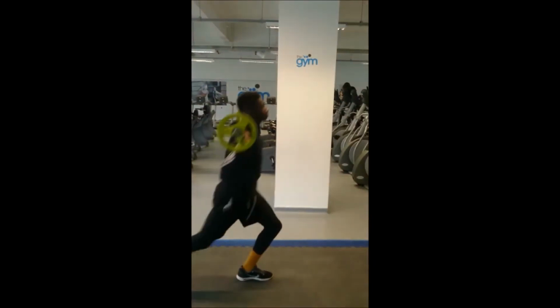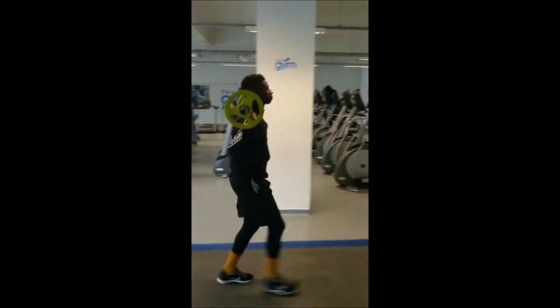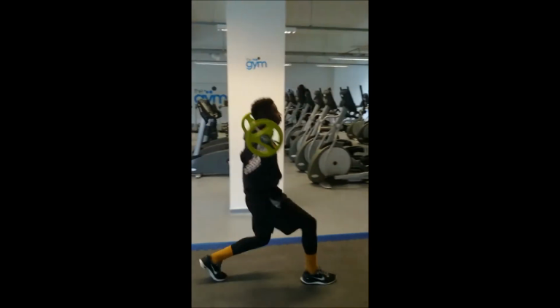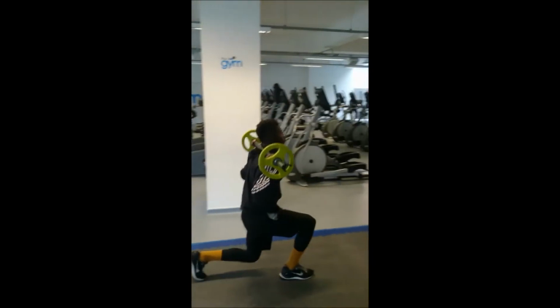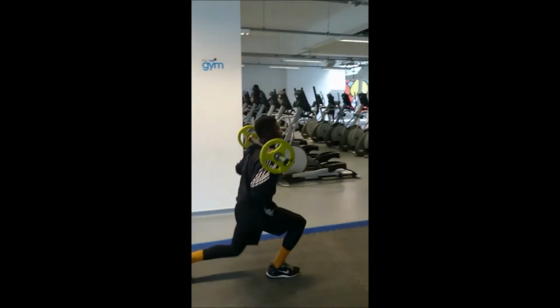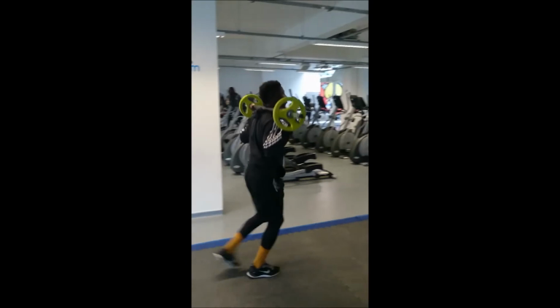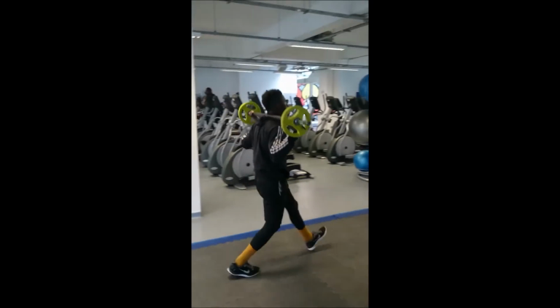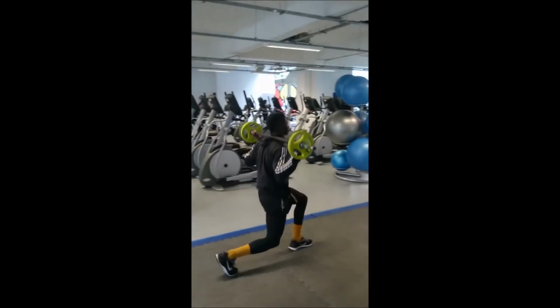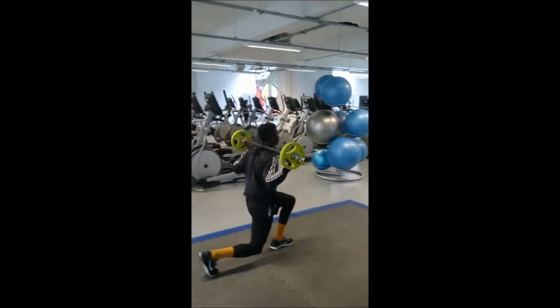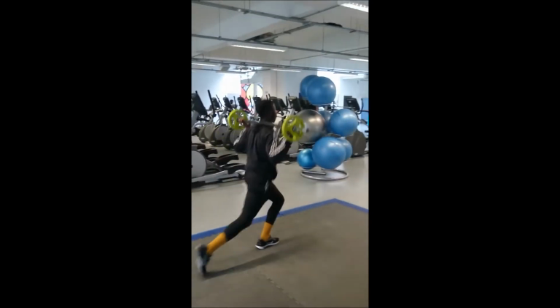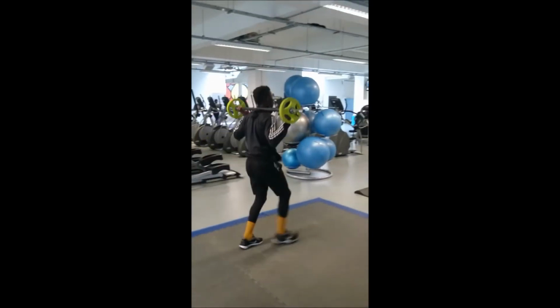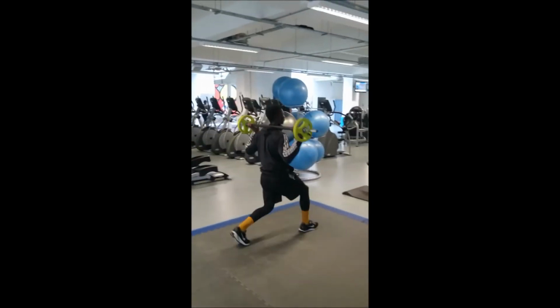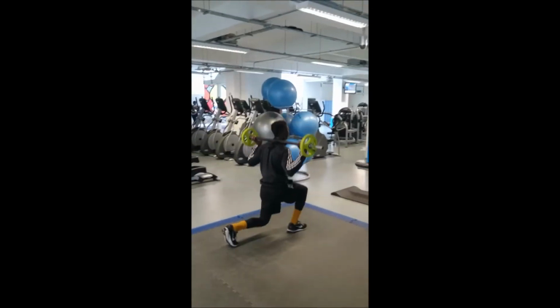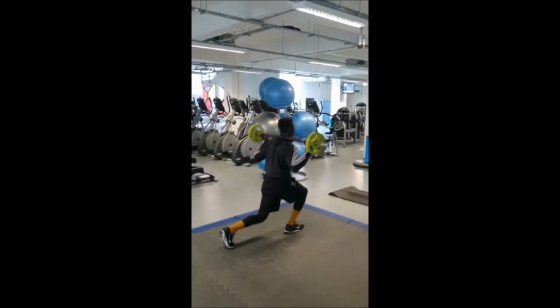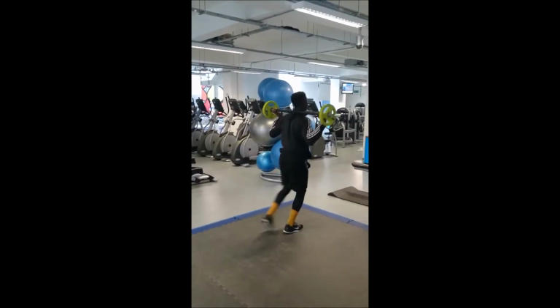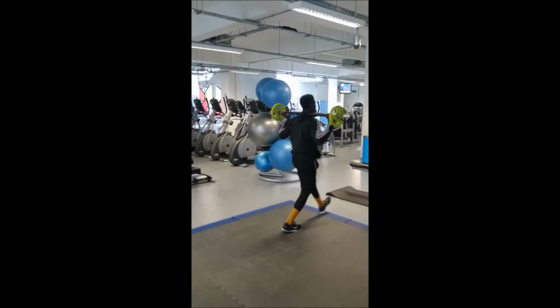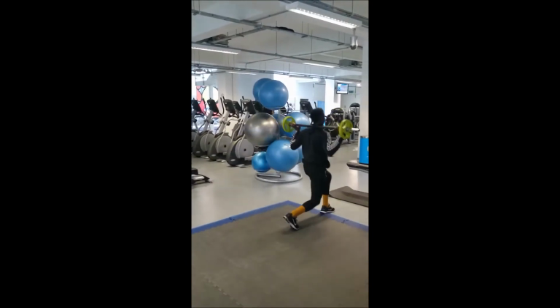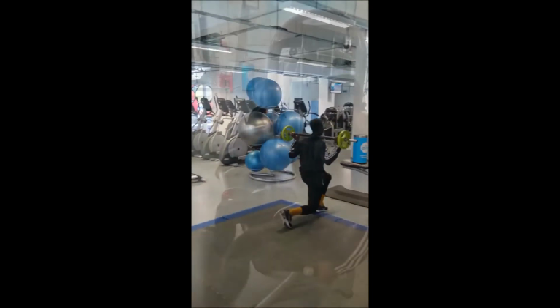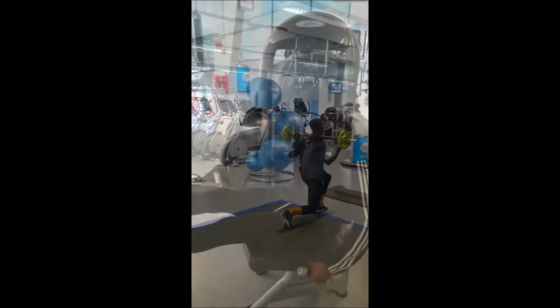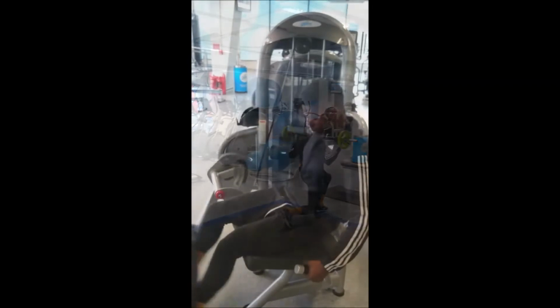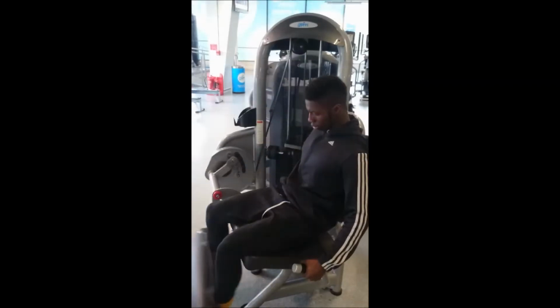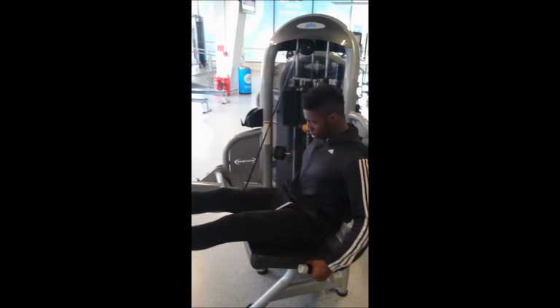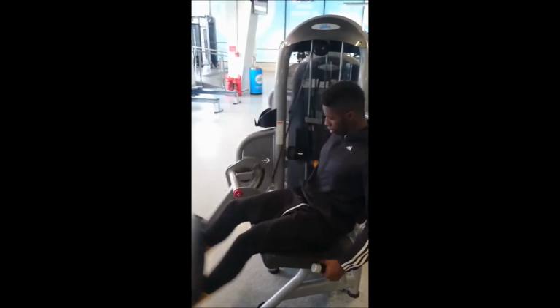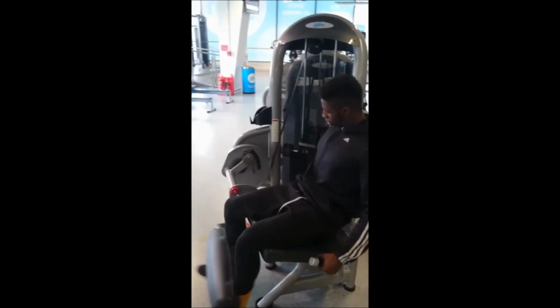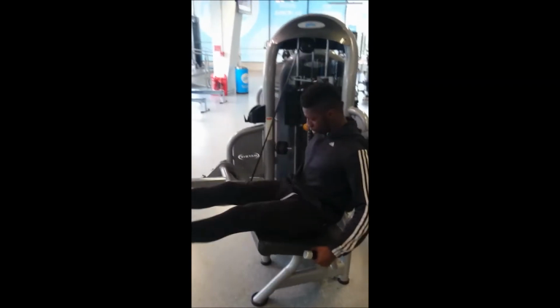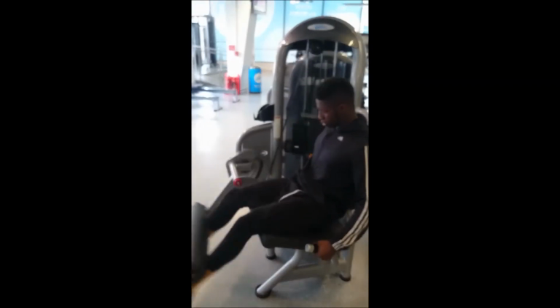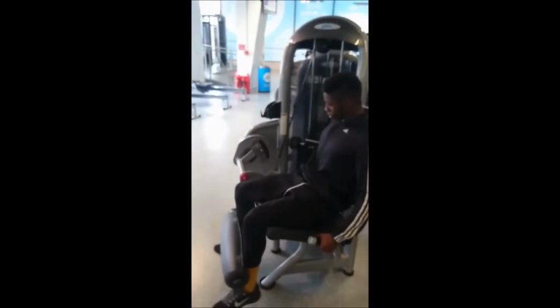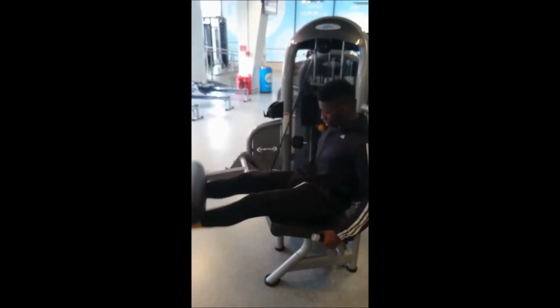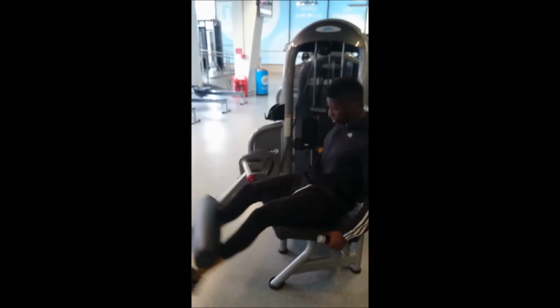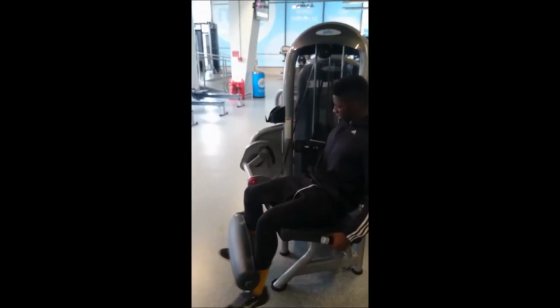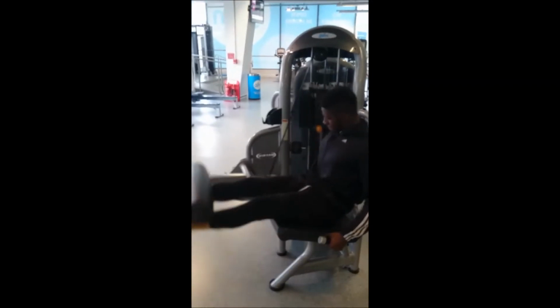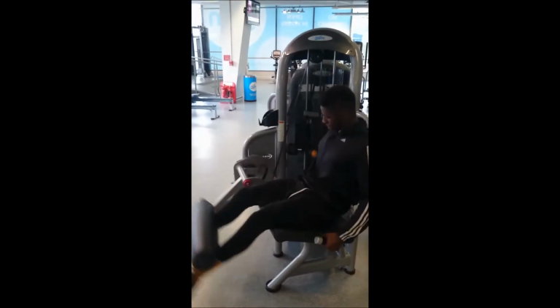It's definitely a workout we'd recommend everybody to do. You'll feel the pain if you haven't done it before — a good shock to the body. But swiftly moving on, we went back upstairs.